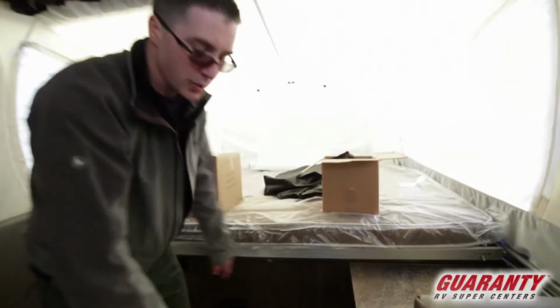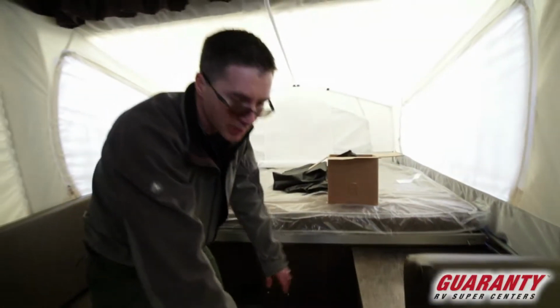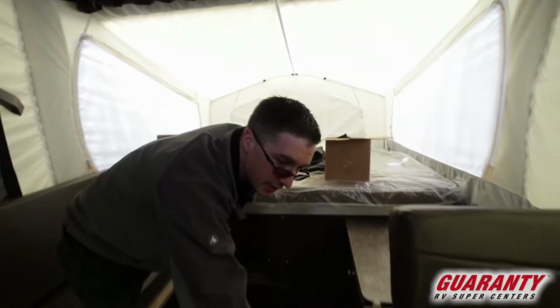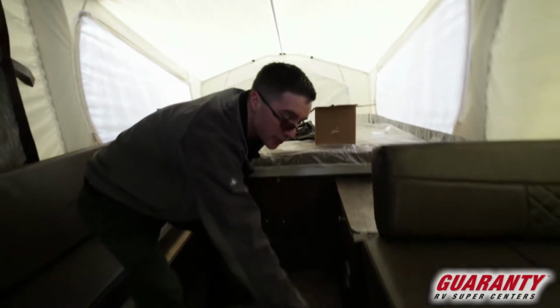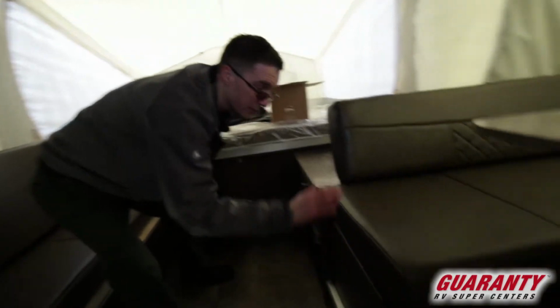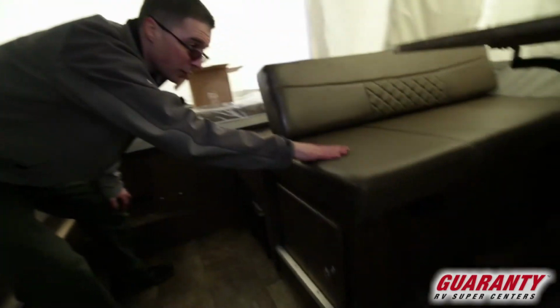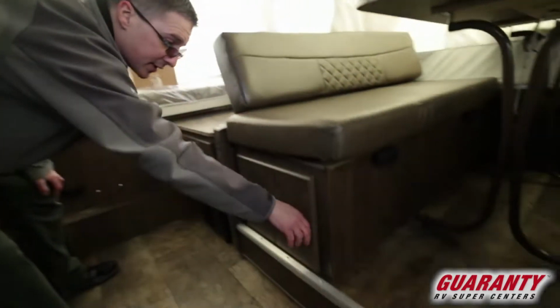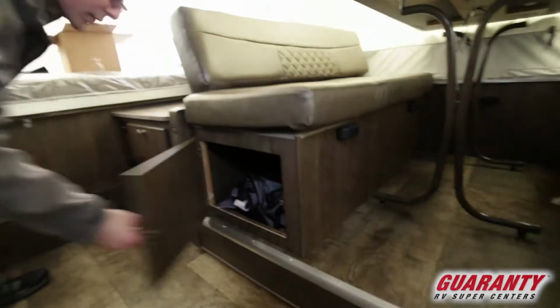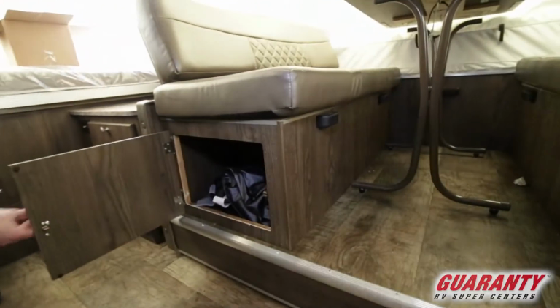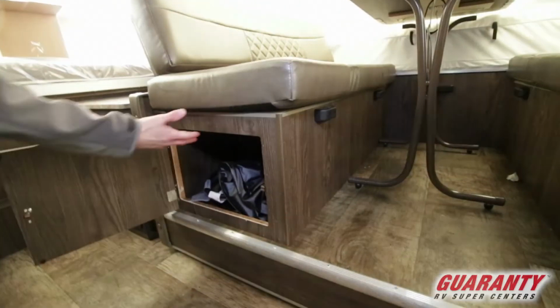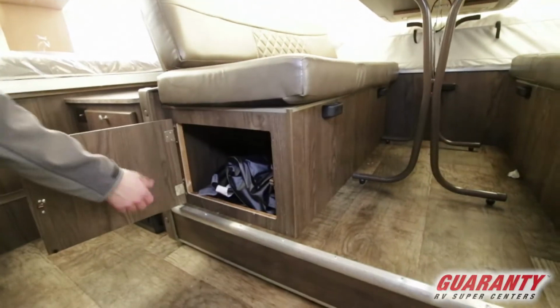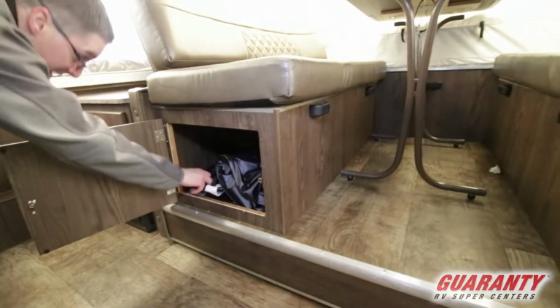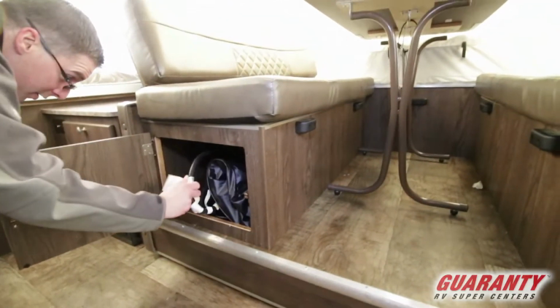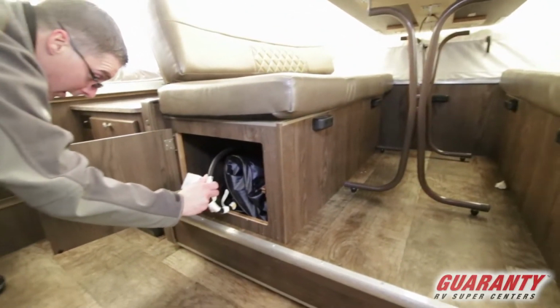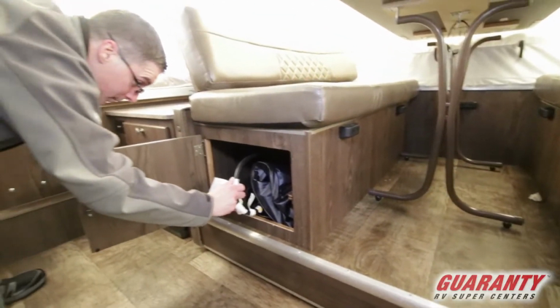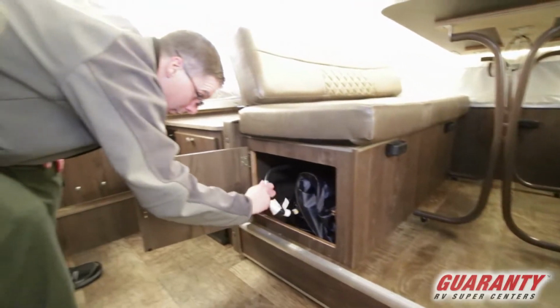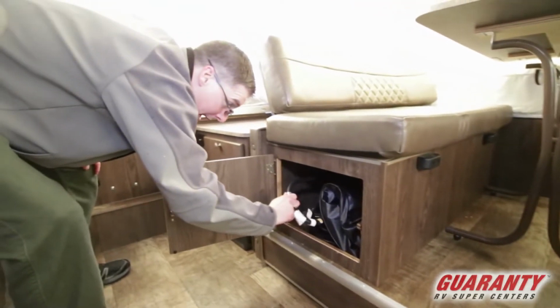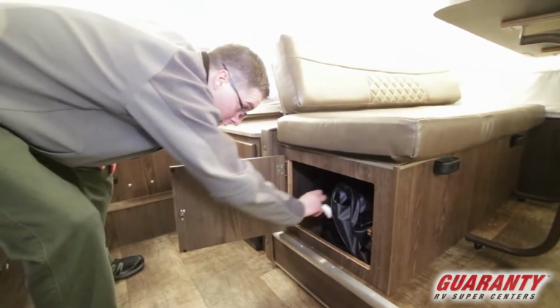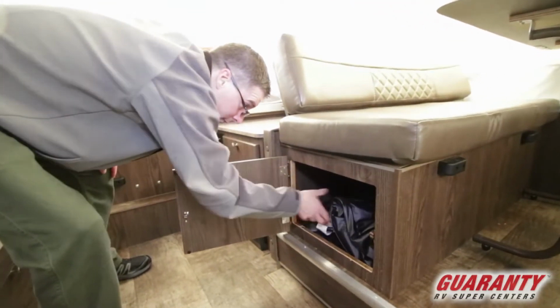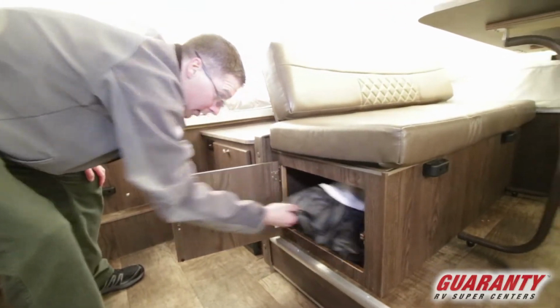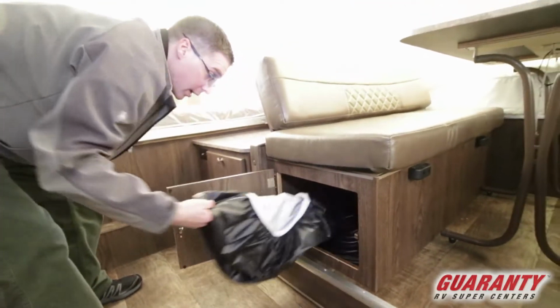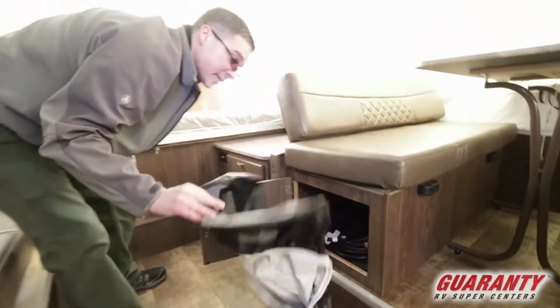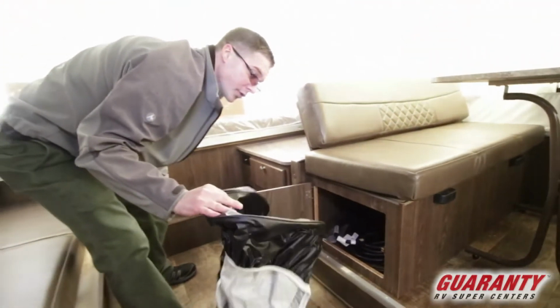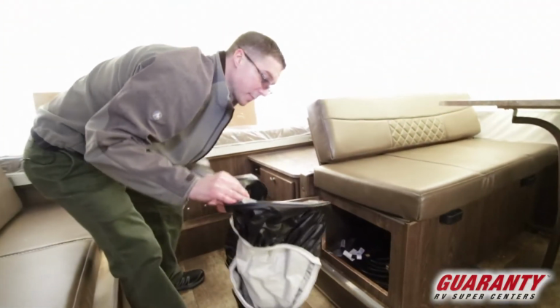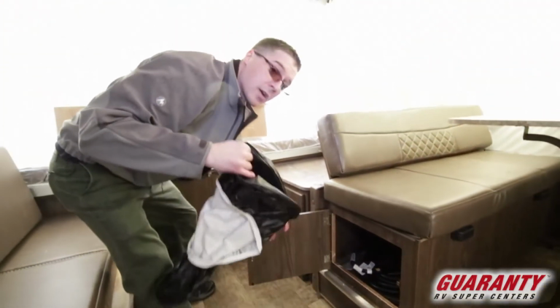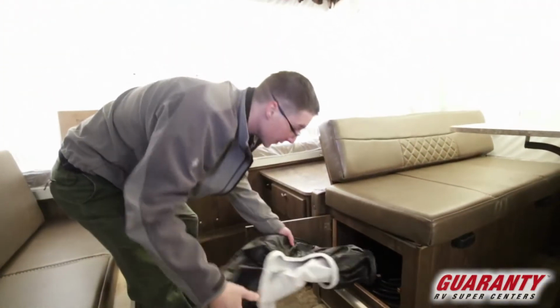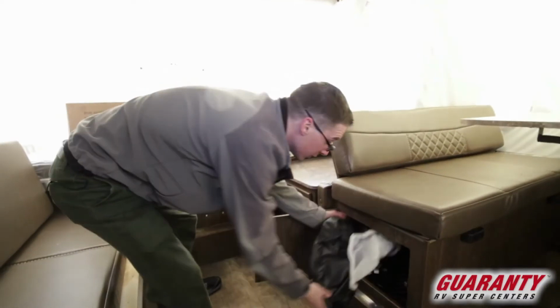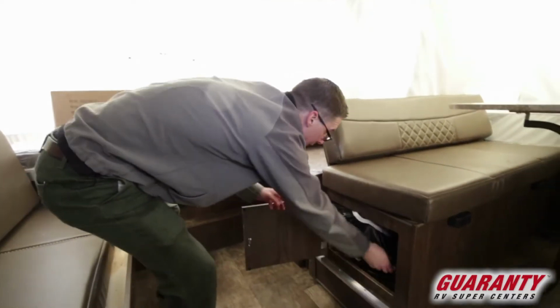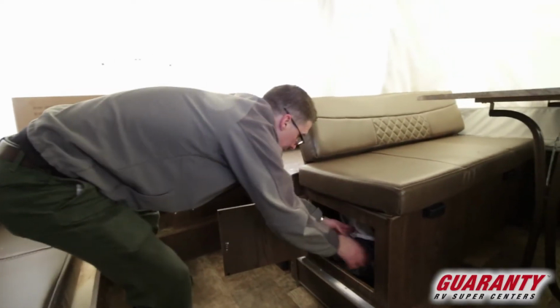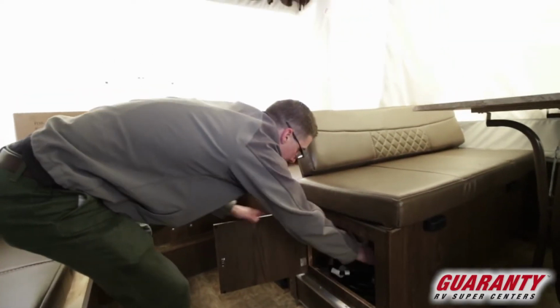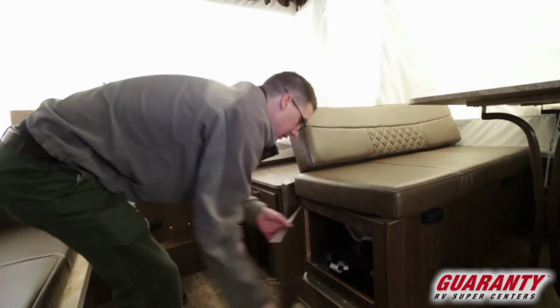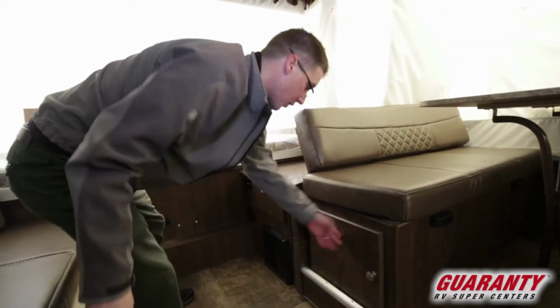You've actually got access to your storage below these seats here through these drawers as well. This here is your removable power cord, and this is your spare tire cover. They really give you everything you need to get started.